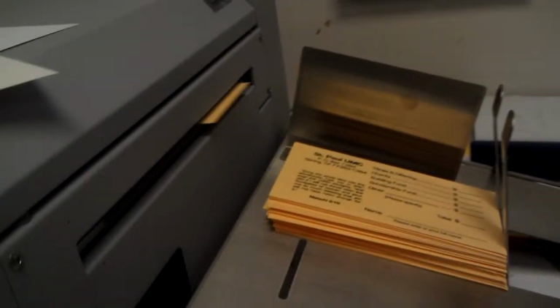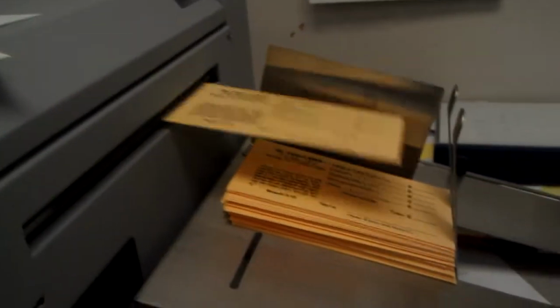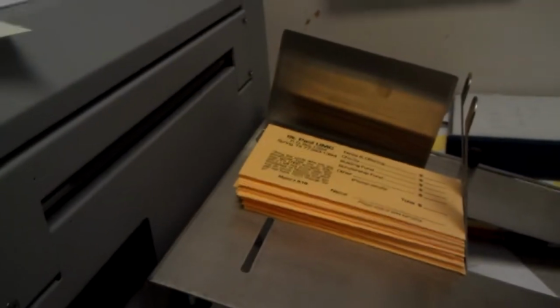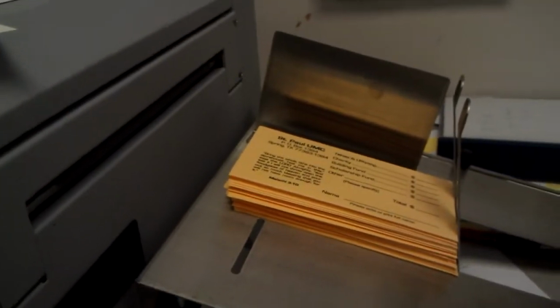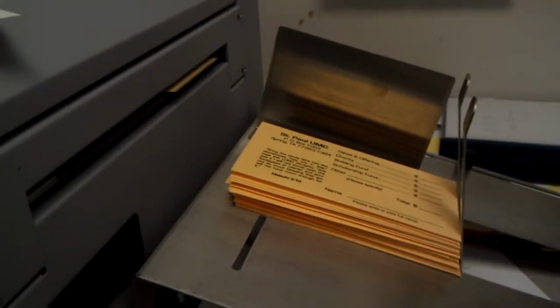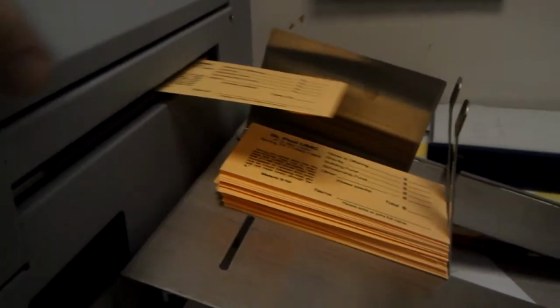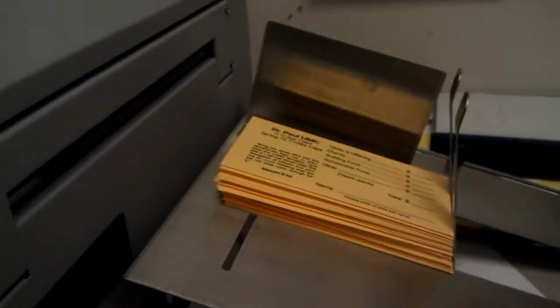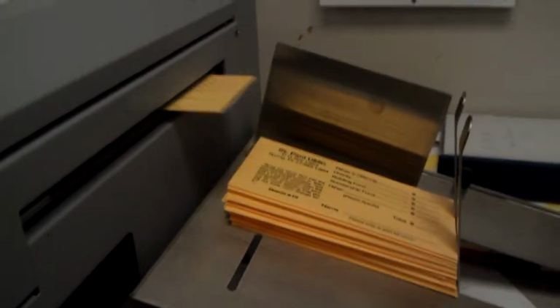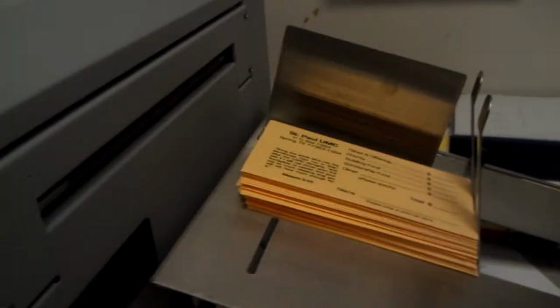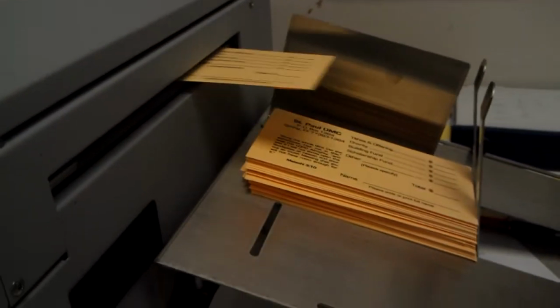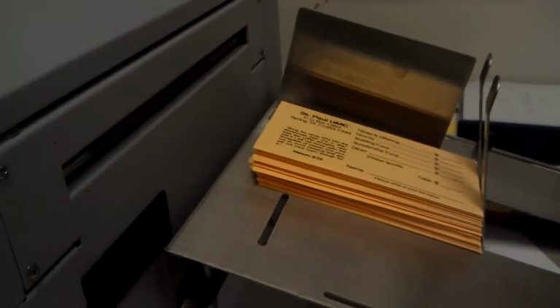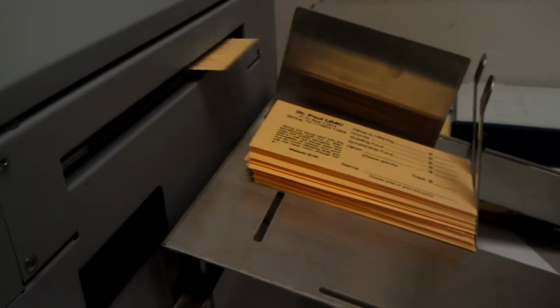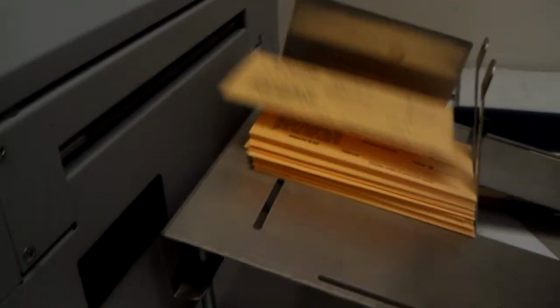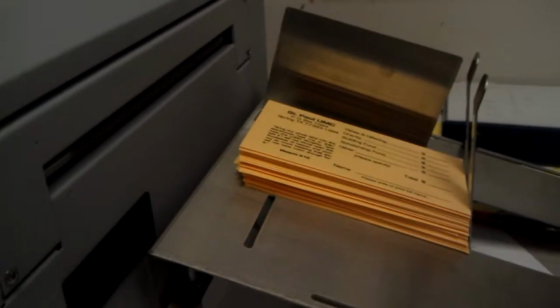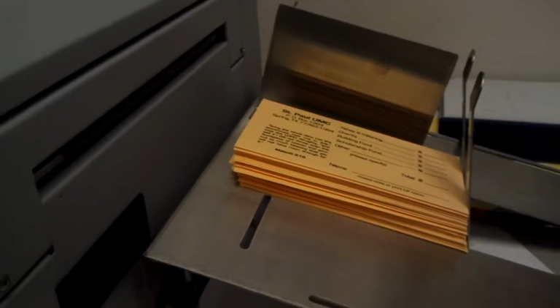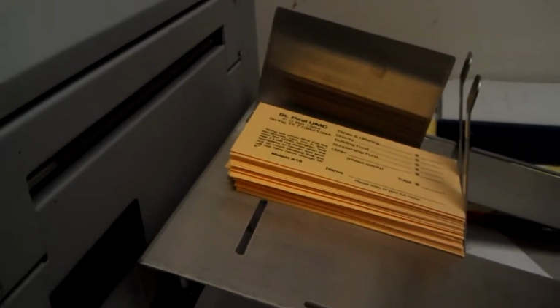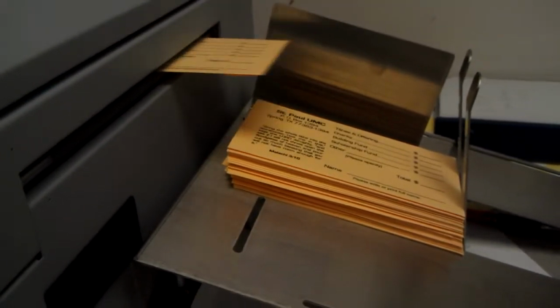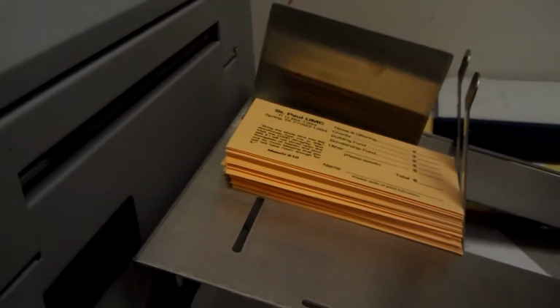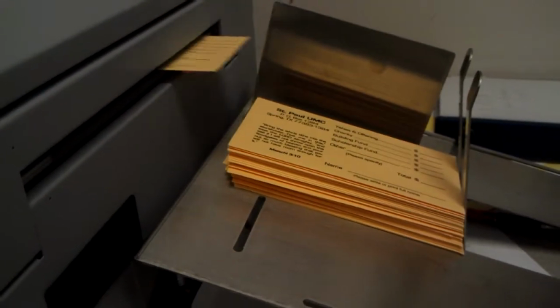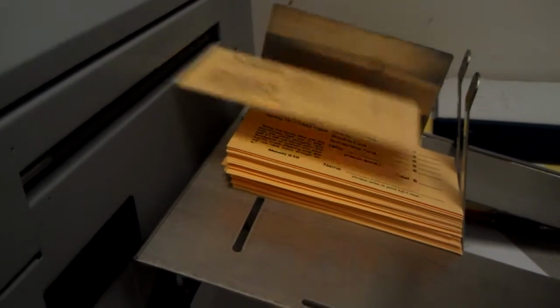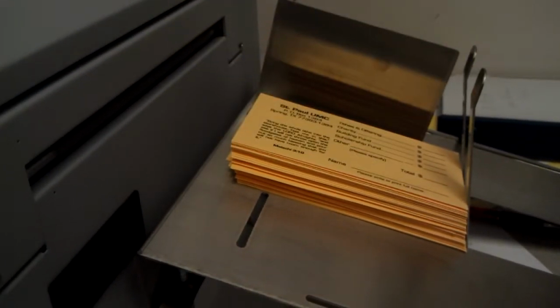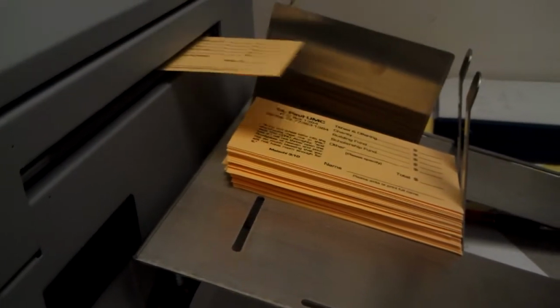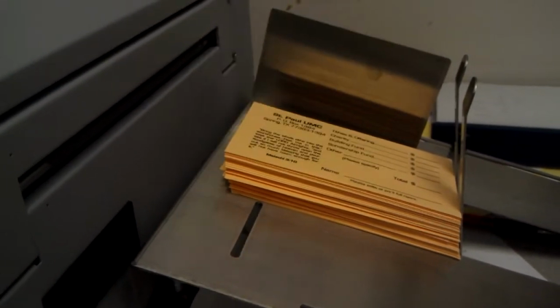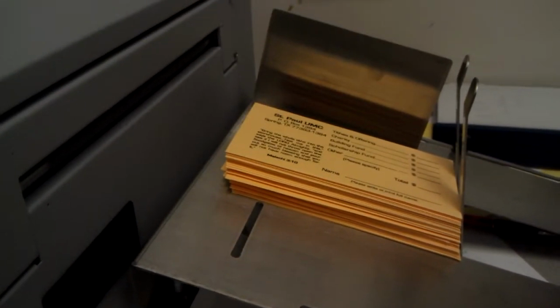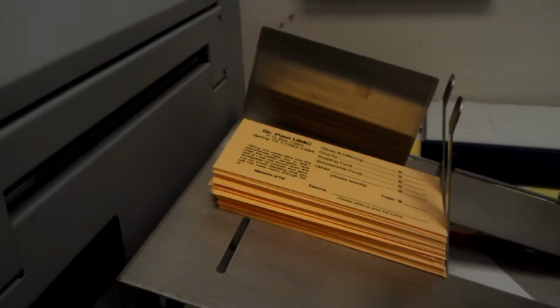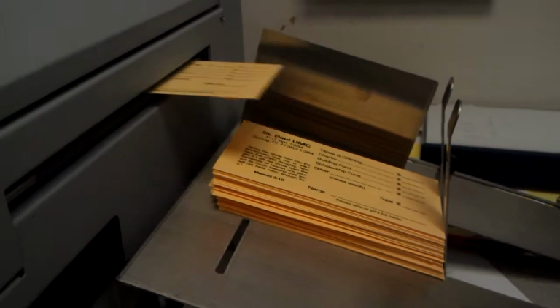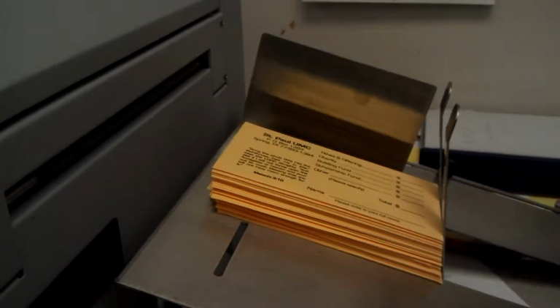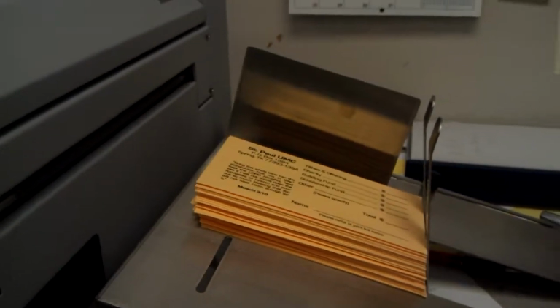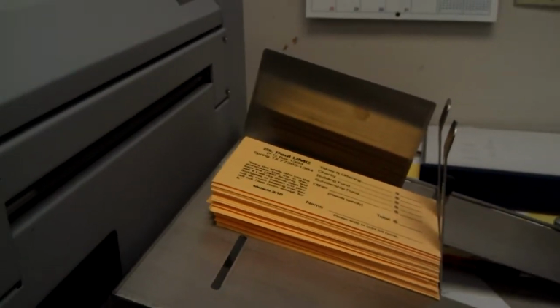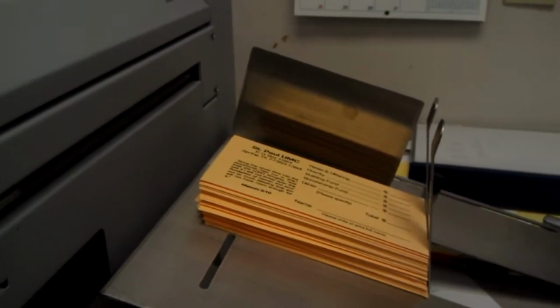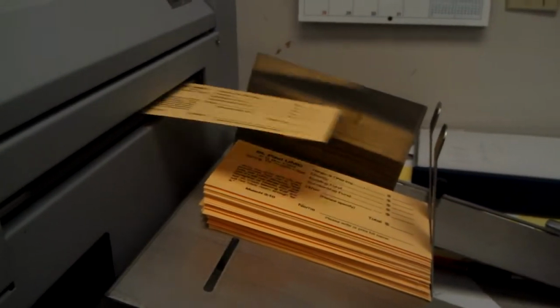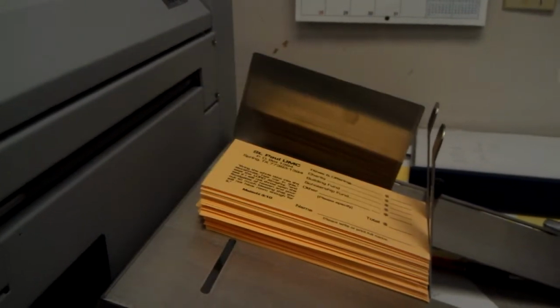This is the Mimjet, or iJet, running some coin envelopes. You can see the speed — this is on what they call the fast mode.